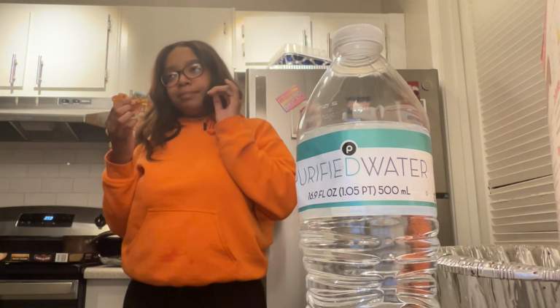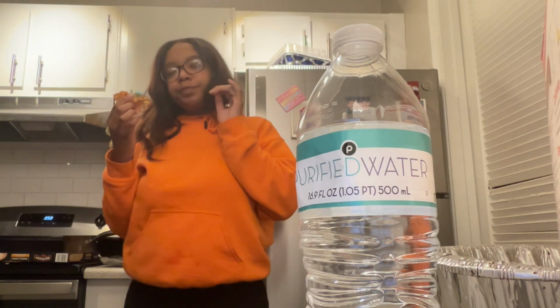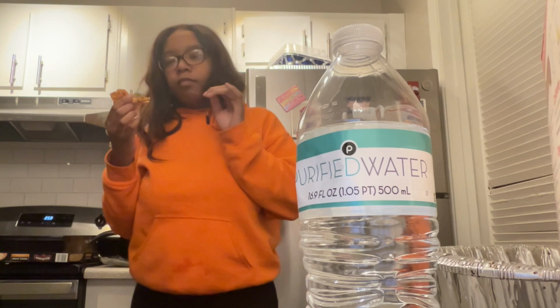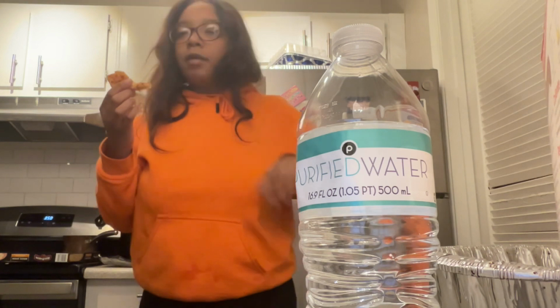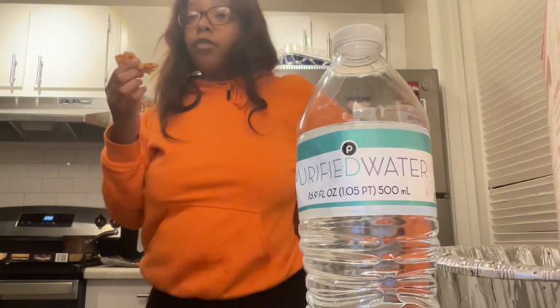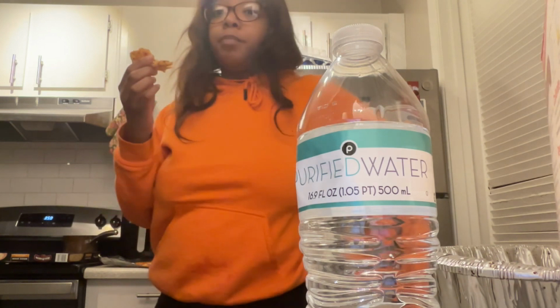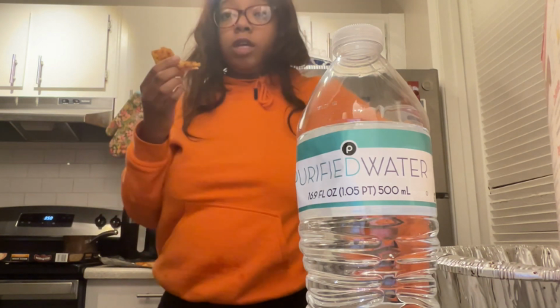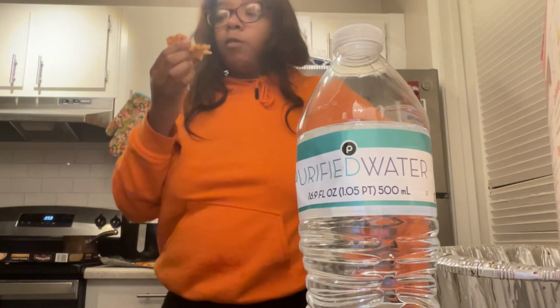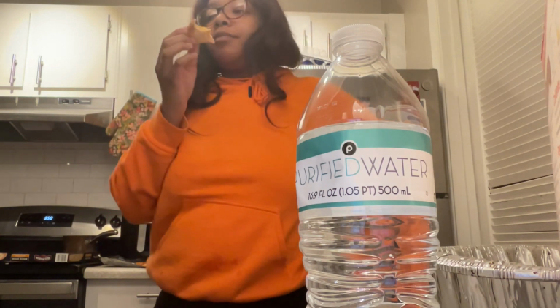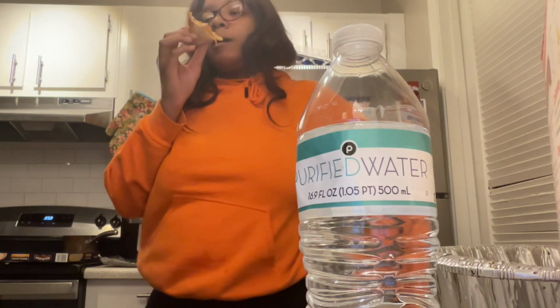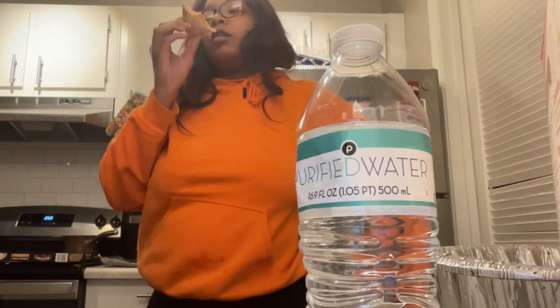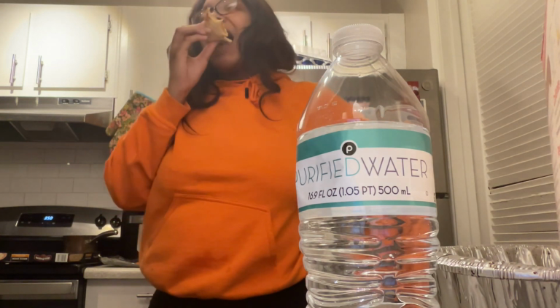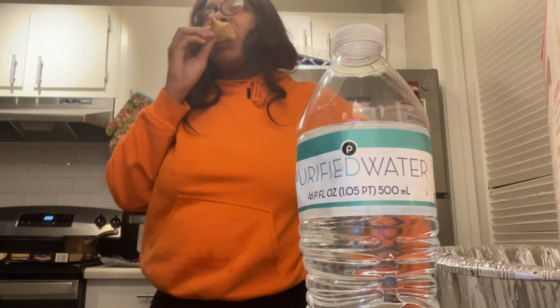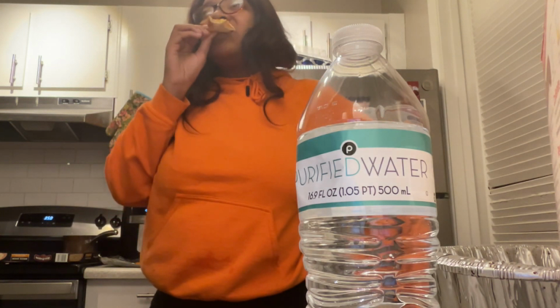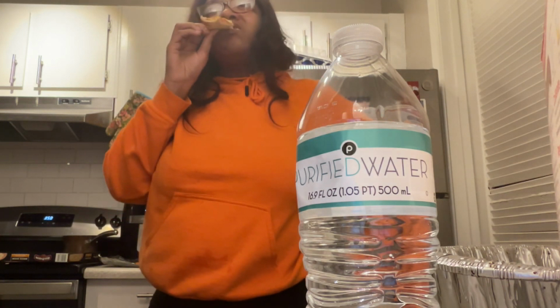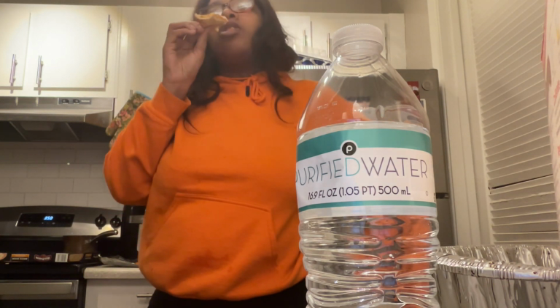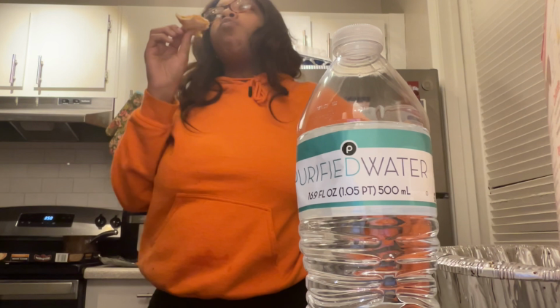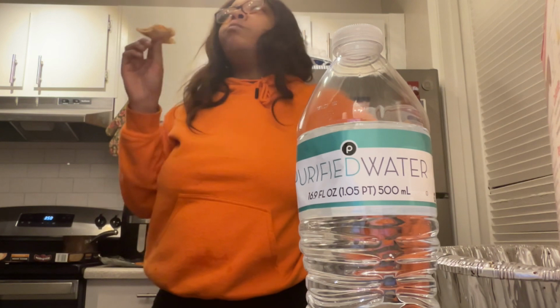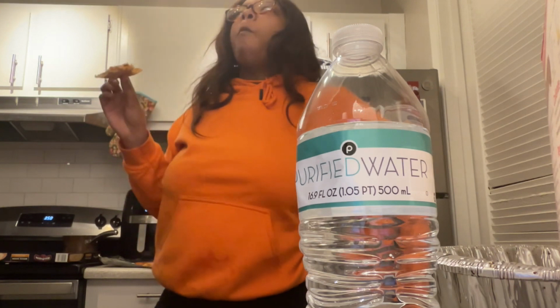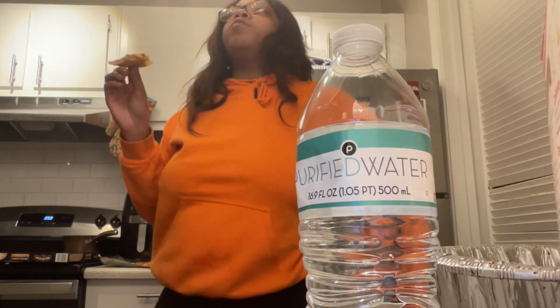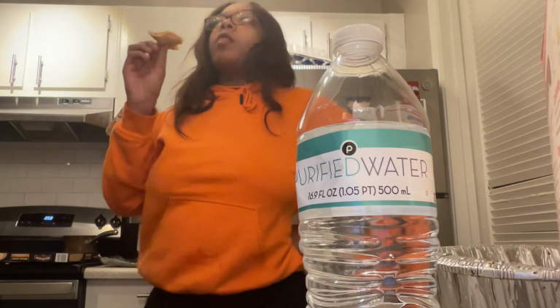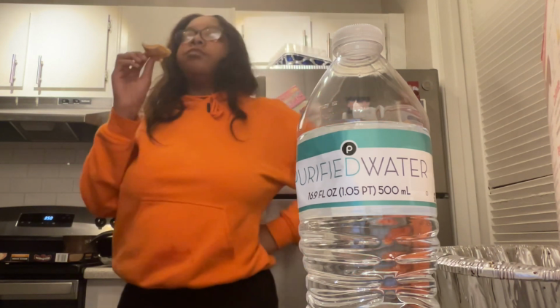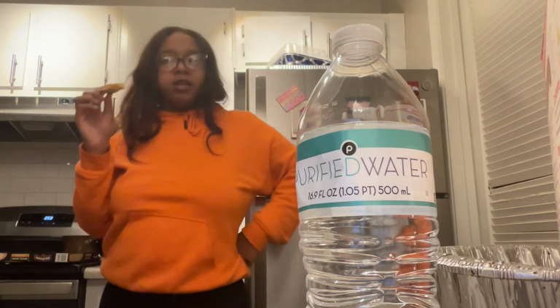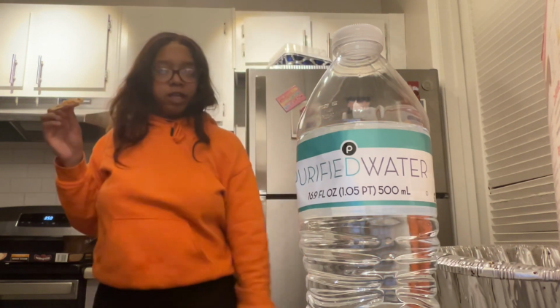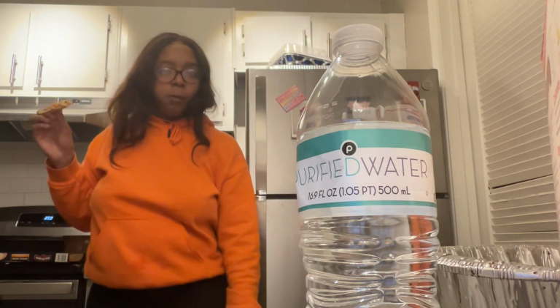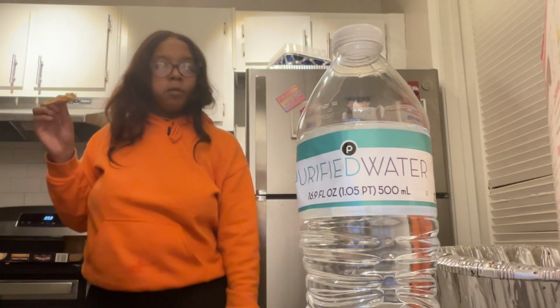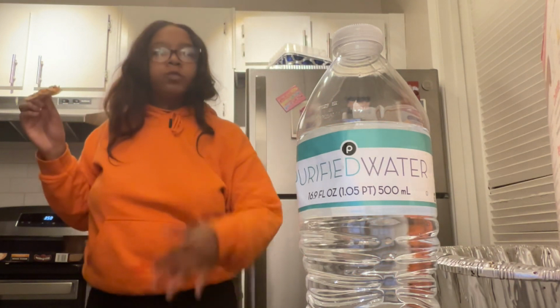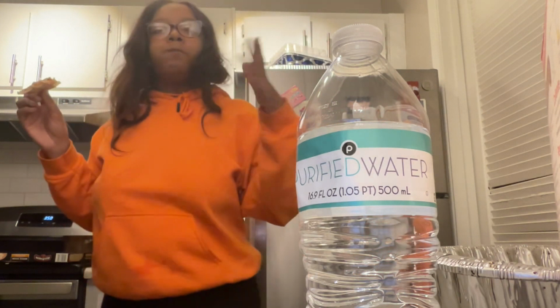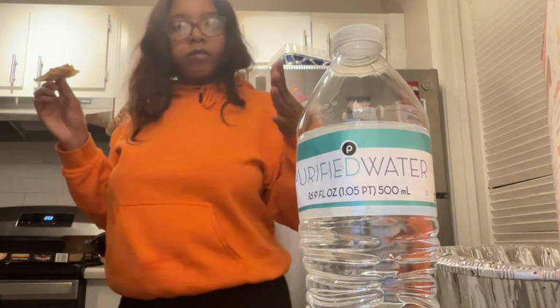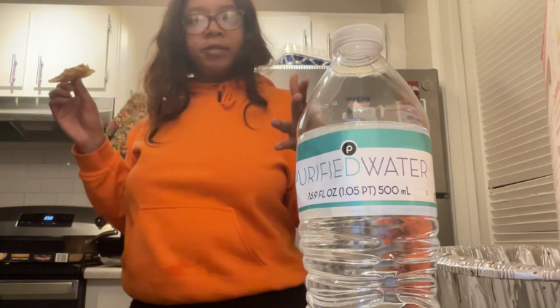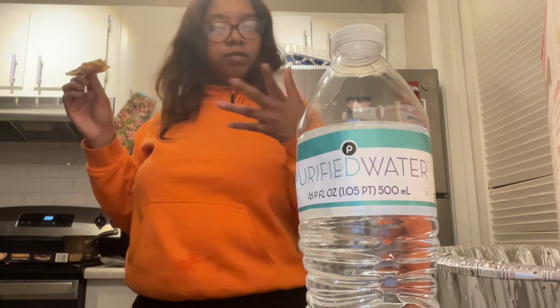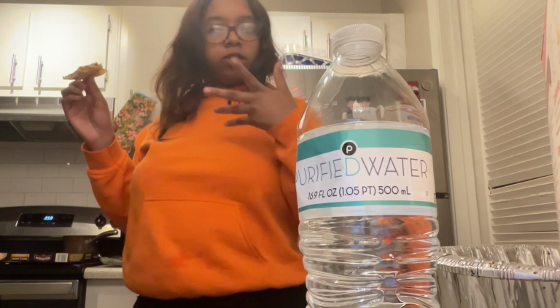I might crave pizza a lot when I'm pregnant because as of lately I've been eating more pizza.